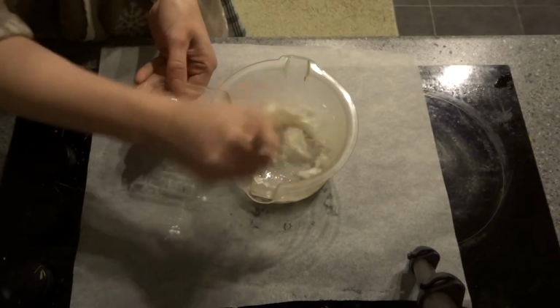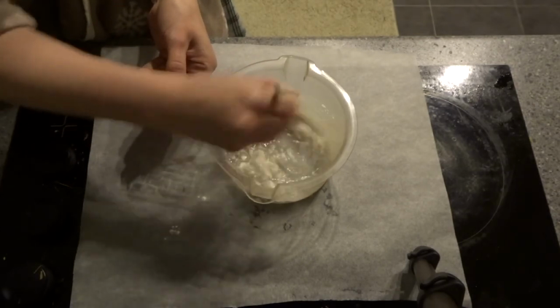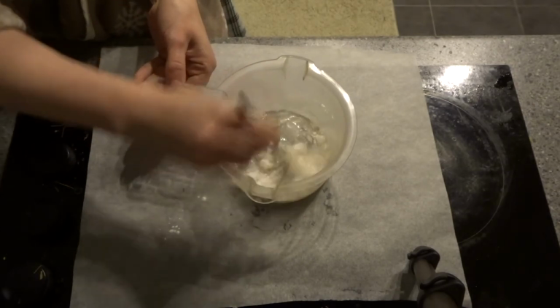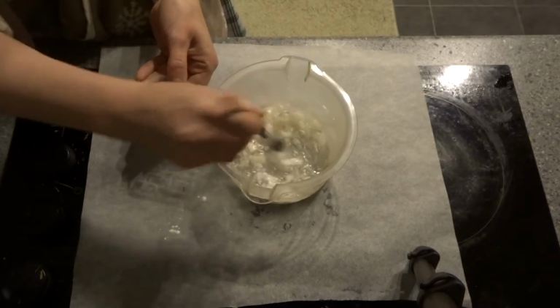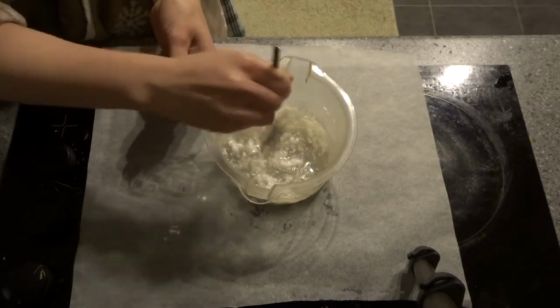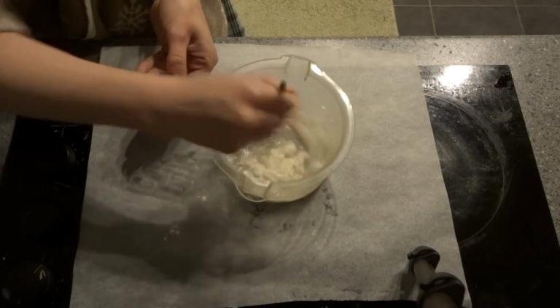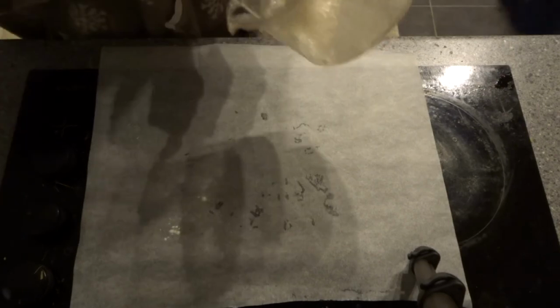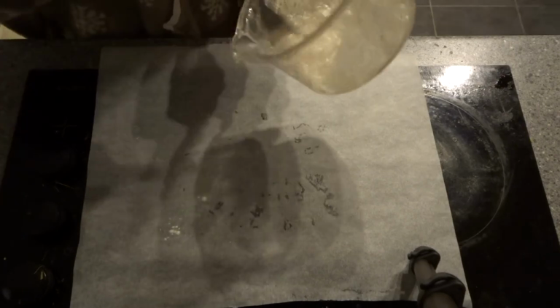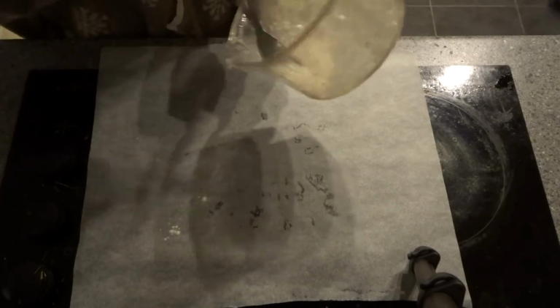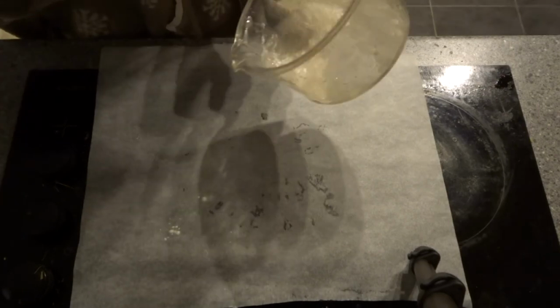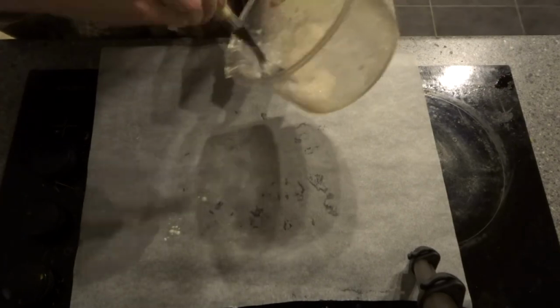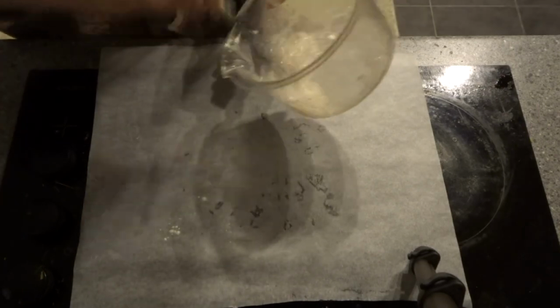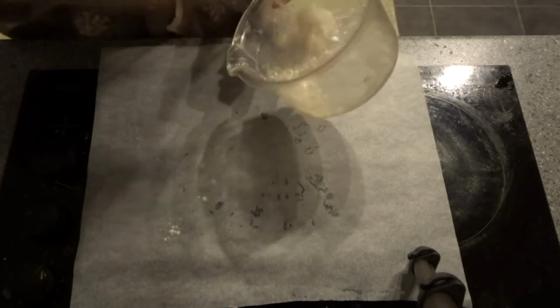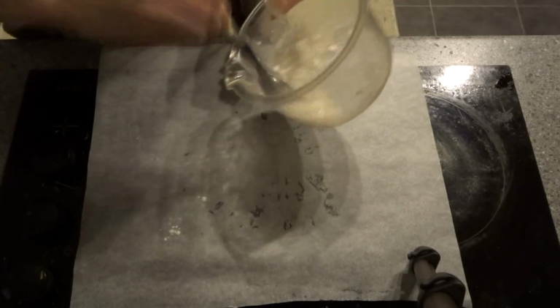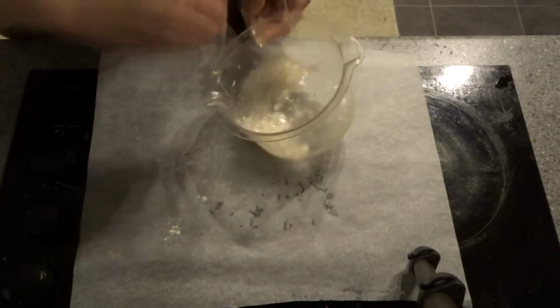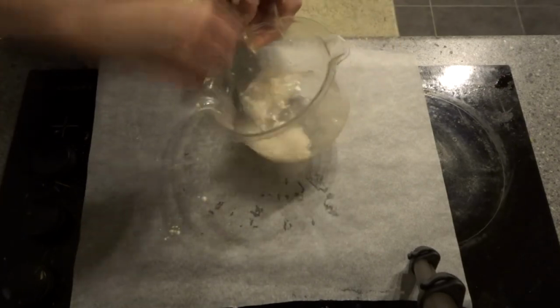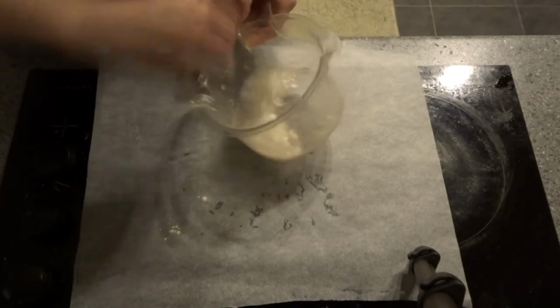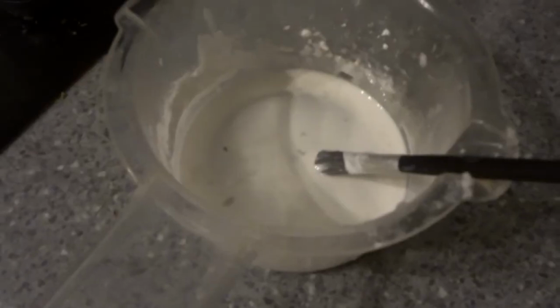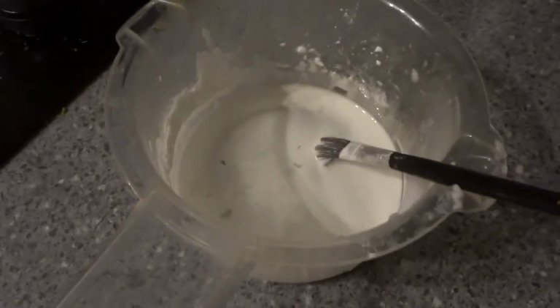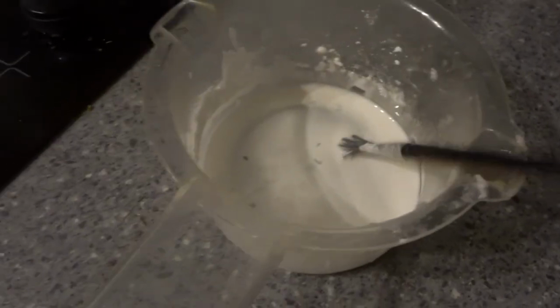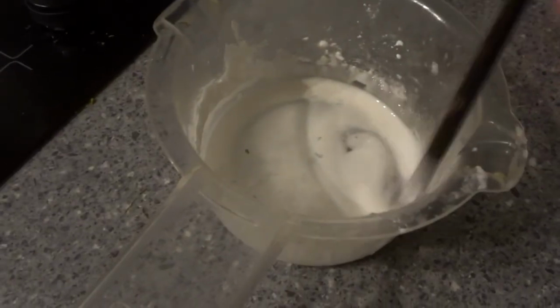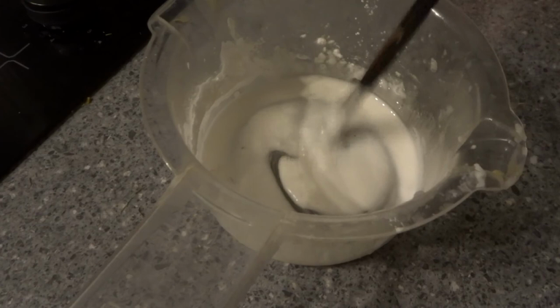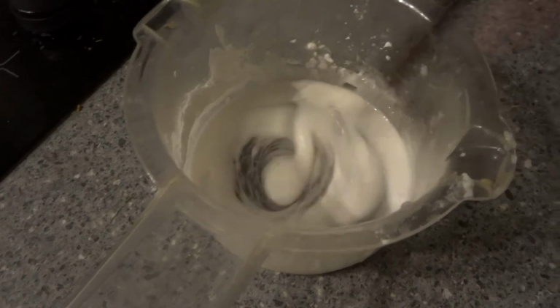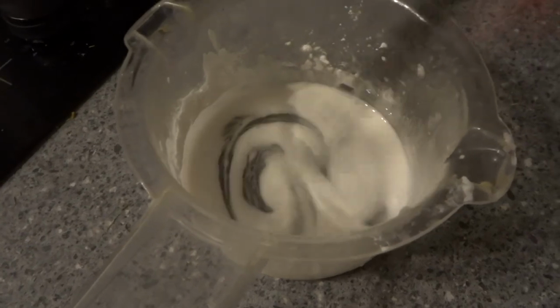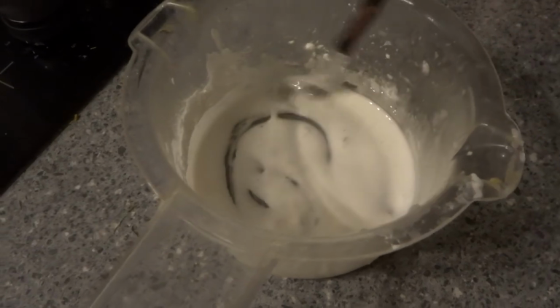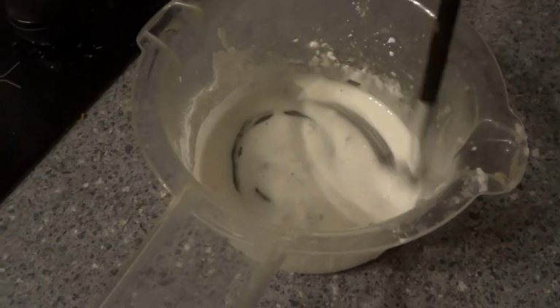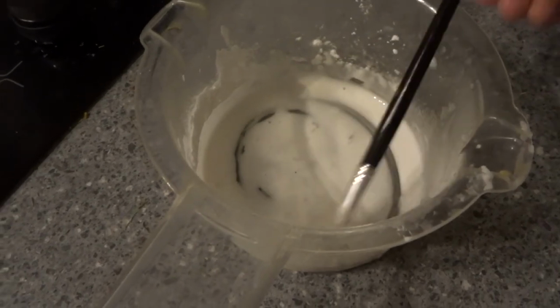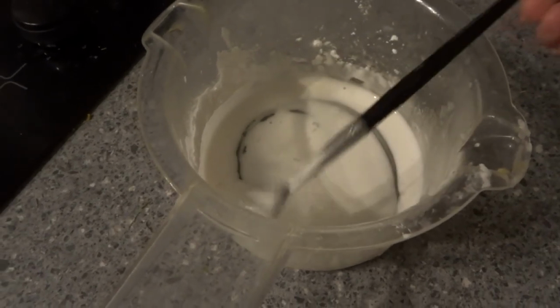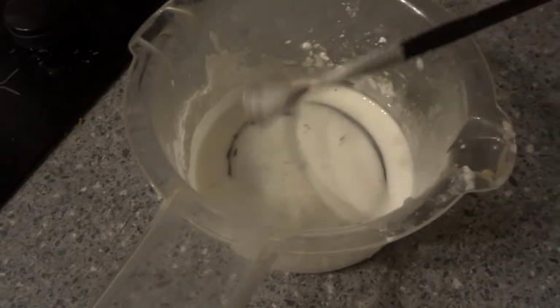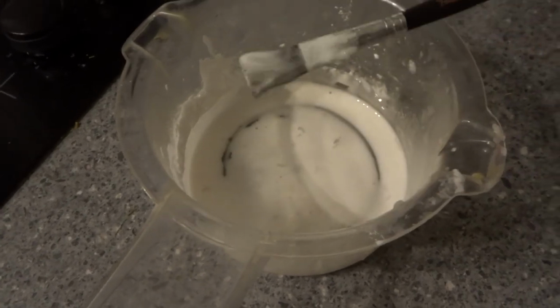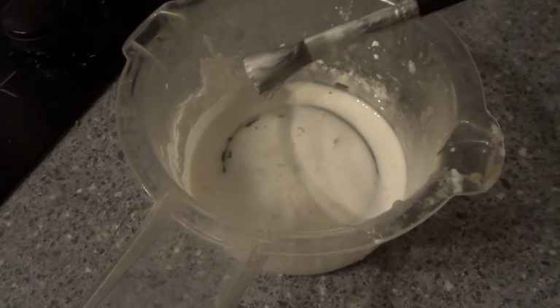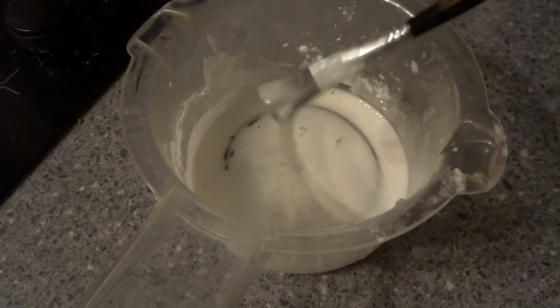The water I used was way too hot and it led to this kind of lumpy mixture. If you use hot but not boiling water your glue will look something like this — kind of like watery PVA glue.